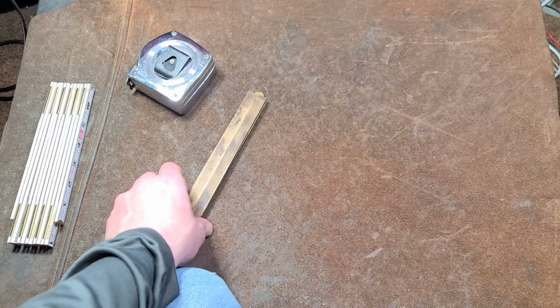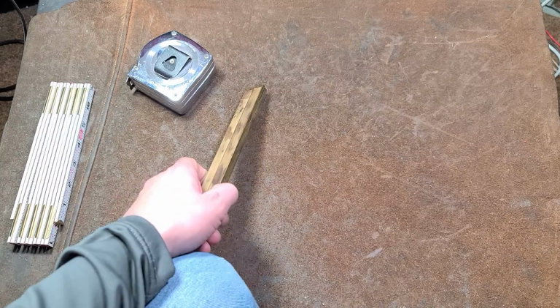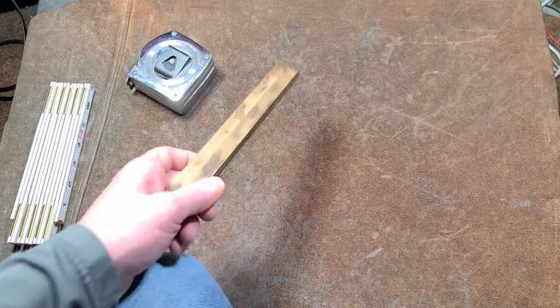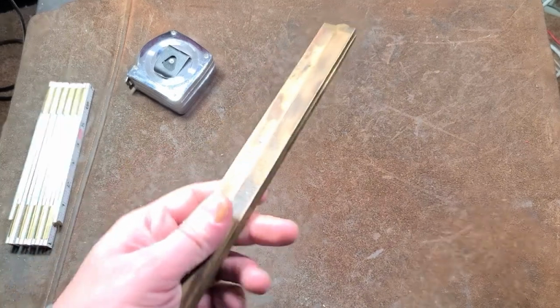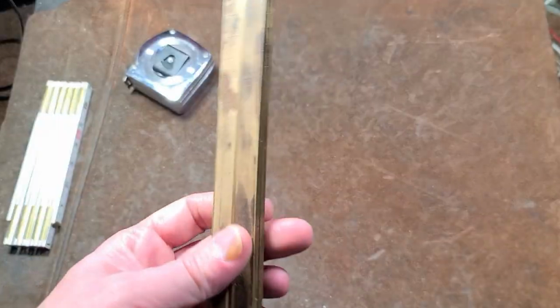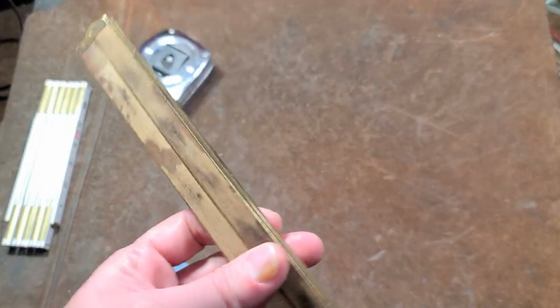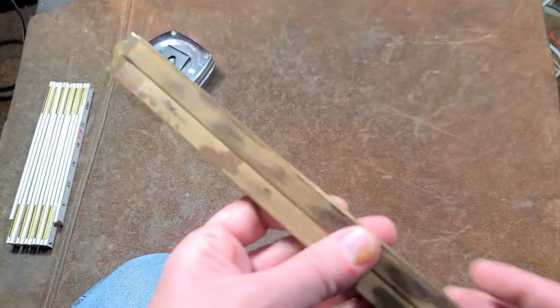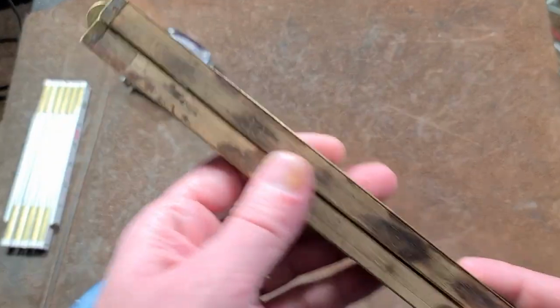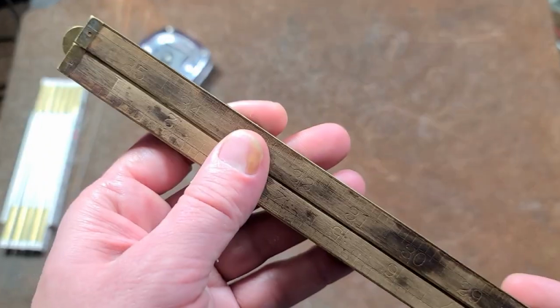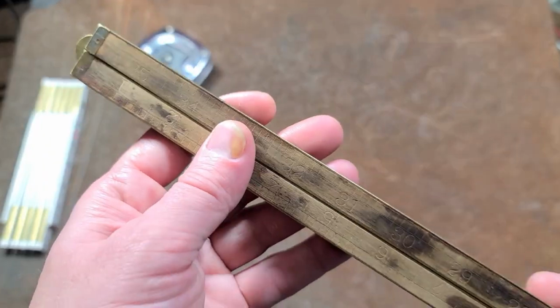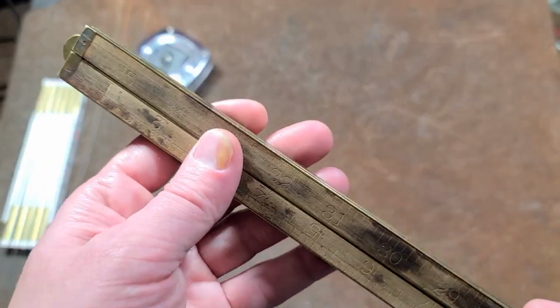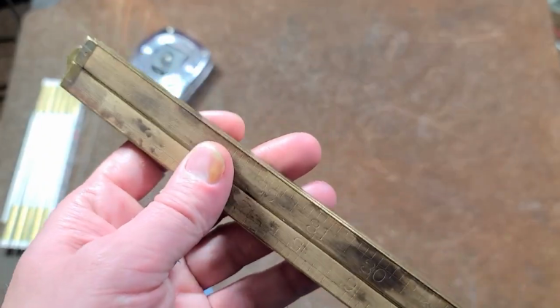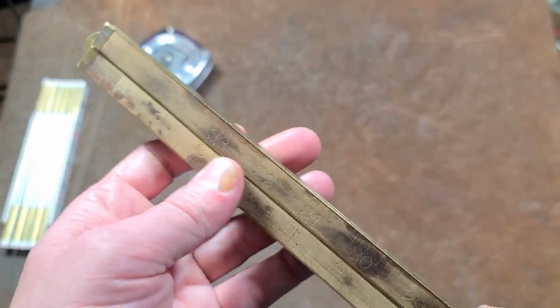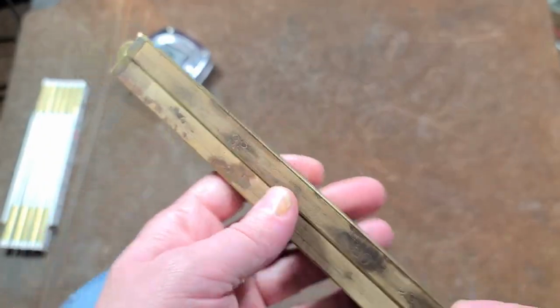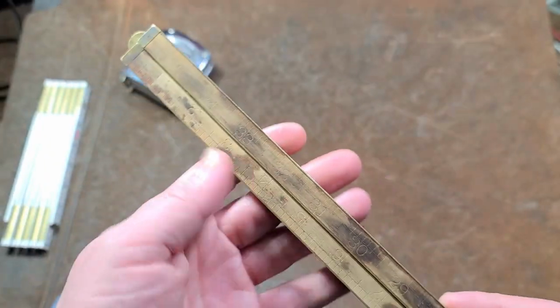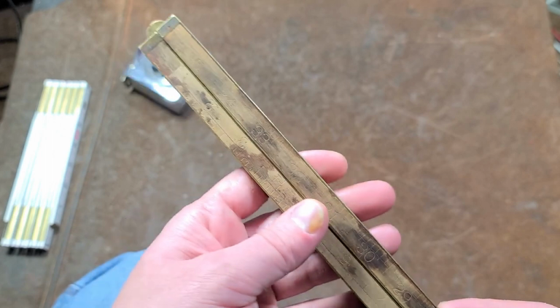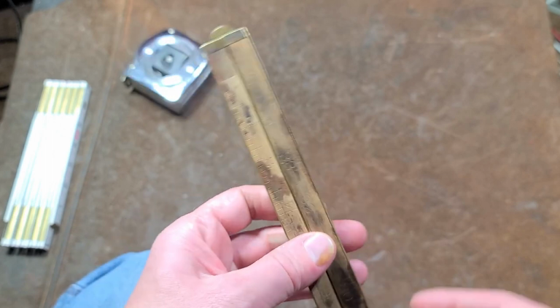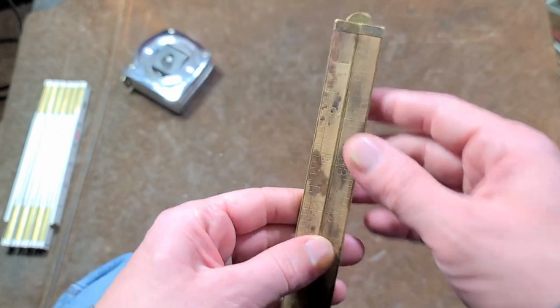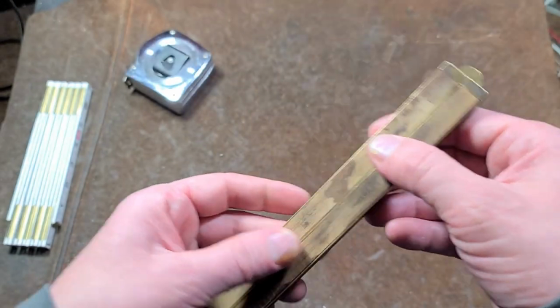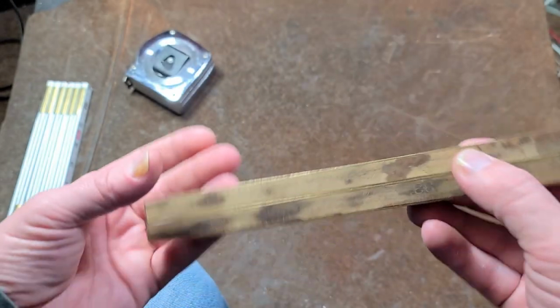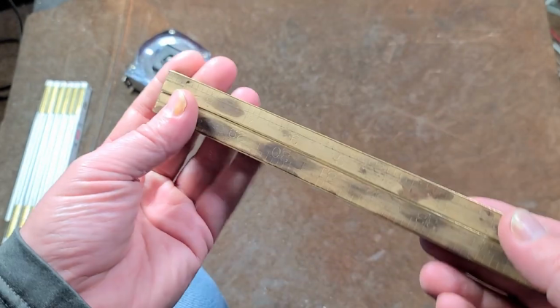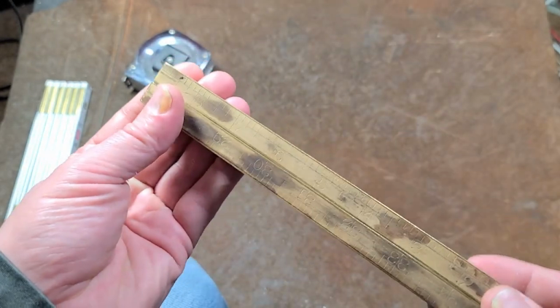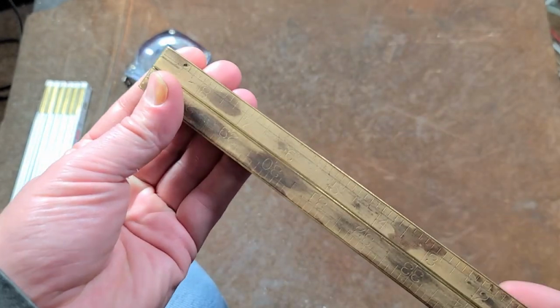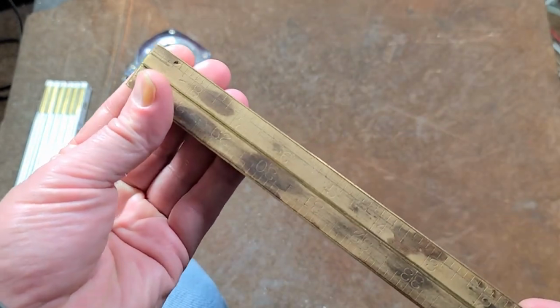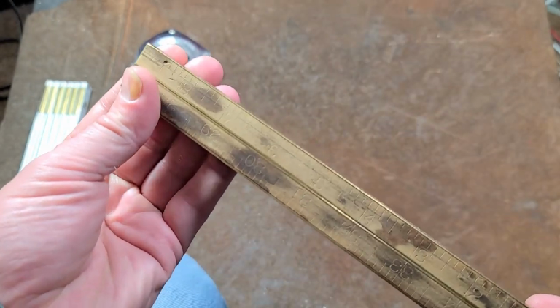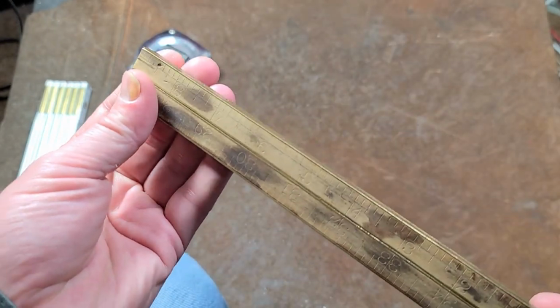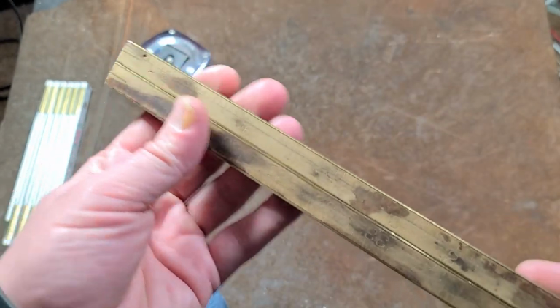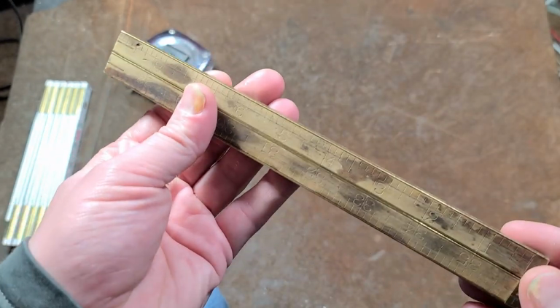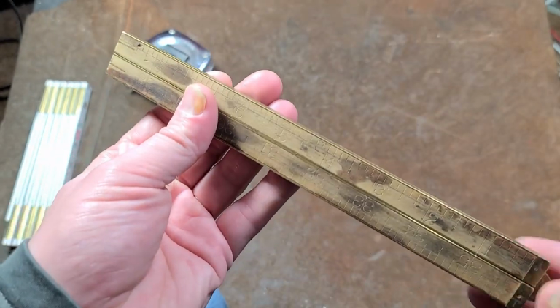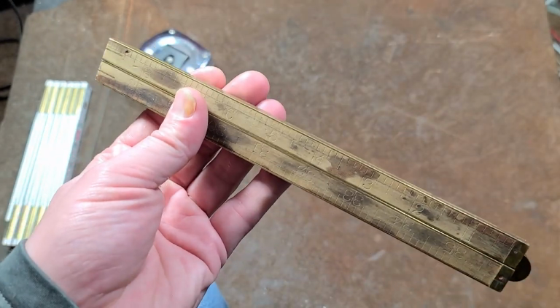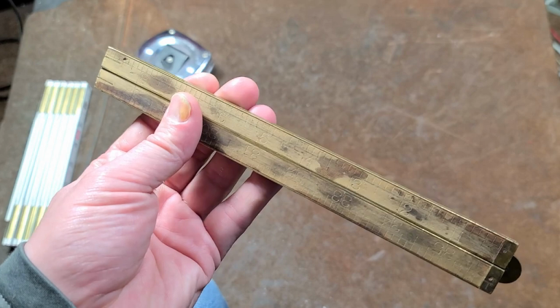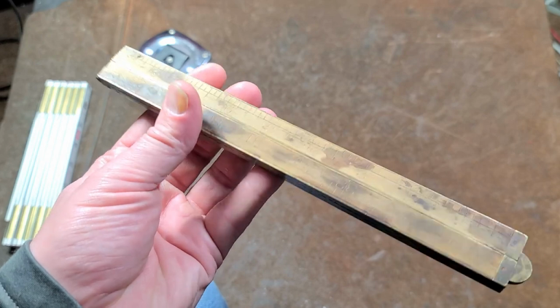Caddis Maximus here. I happen to have a Stanley Number 66 — these are a brass and boxwood folding rule. Stanley was by far the largest manufacturer, although there are a few other manufacturers.